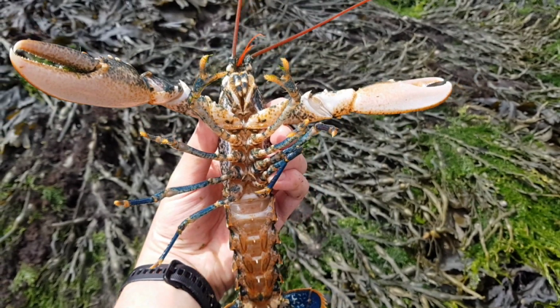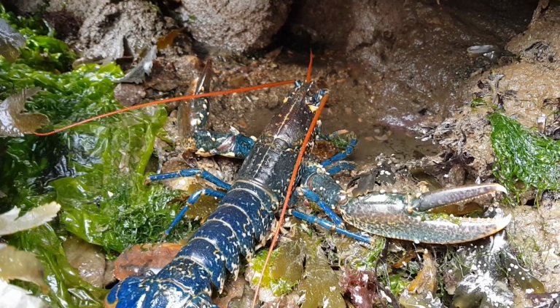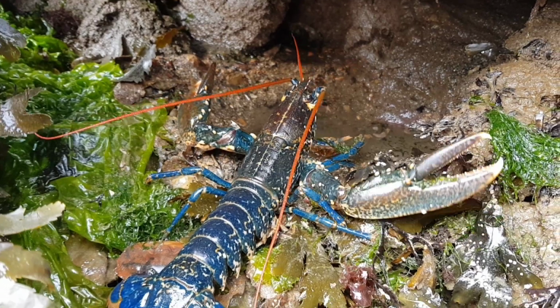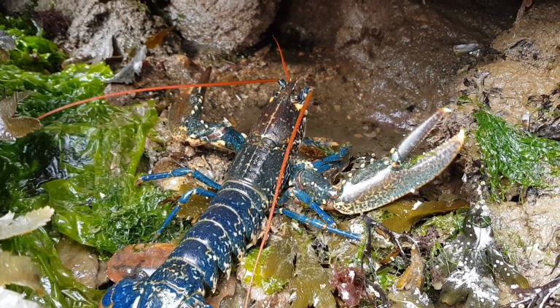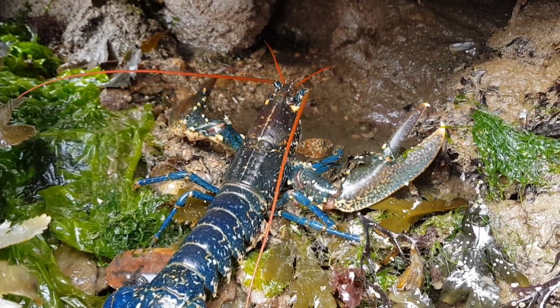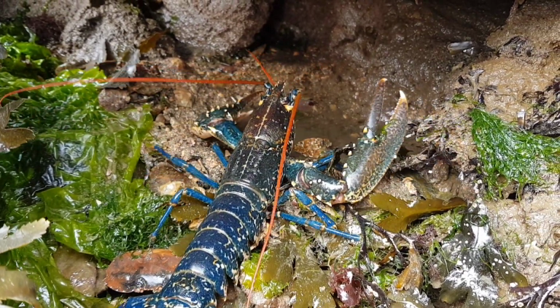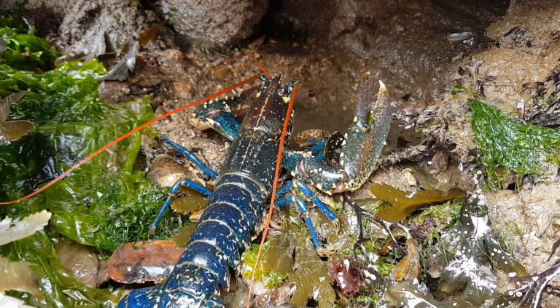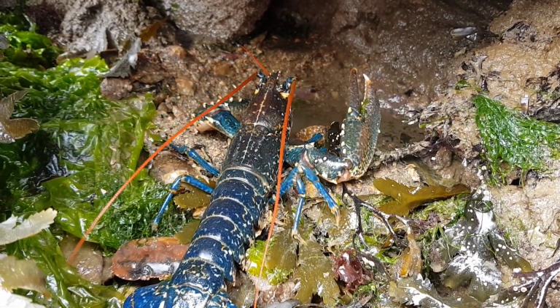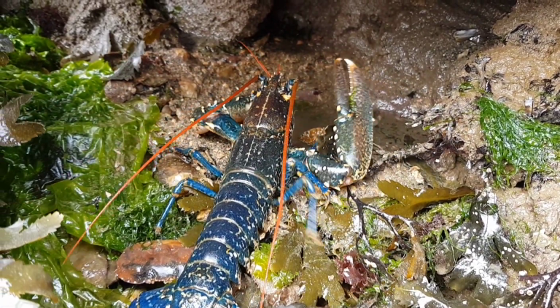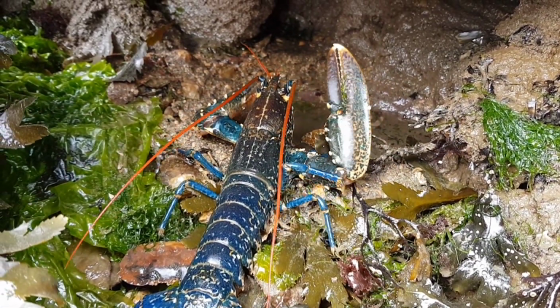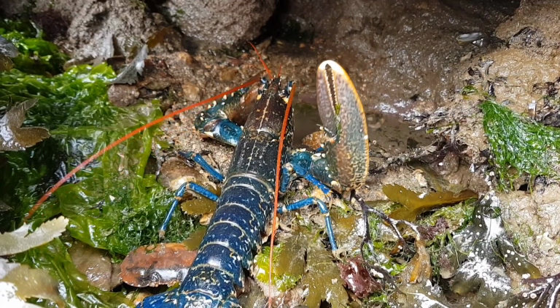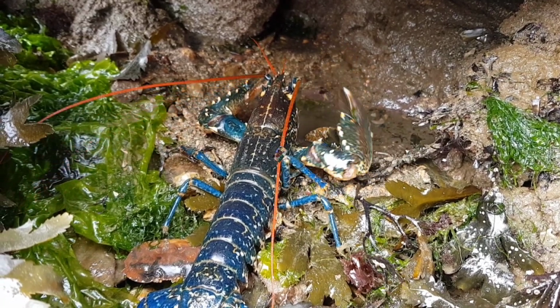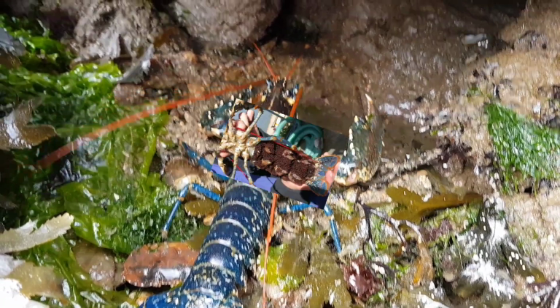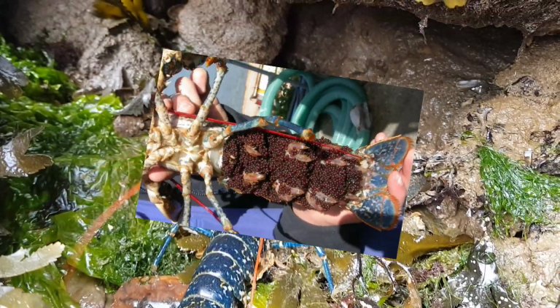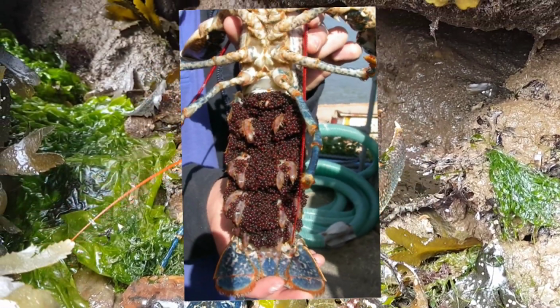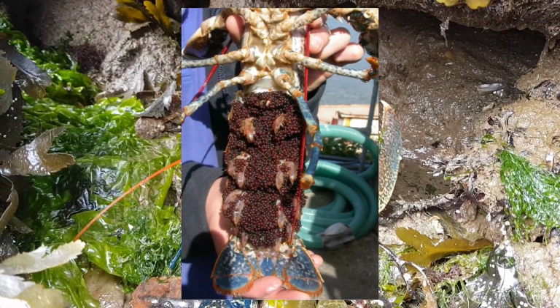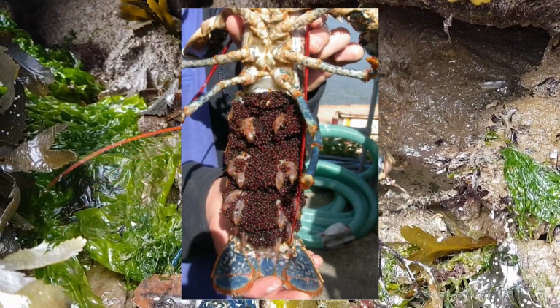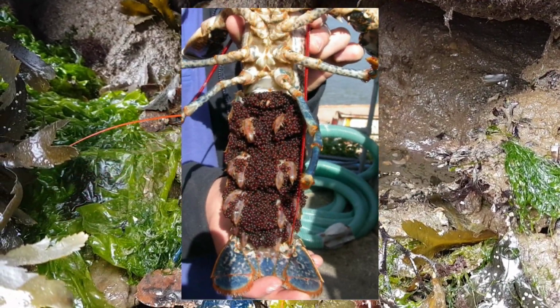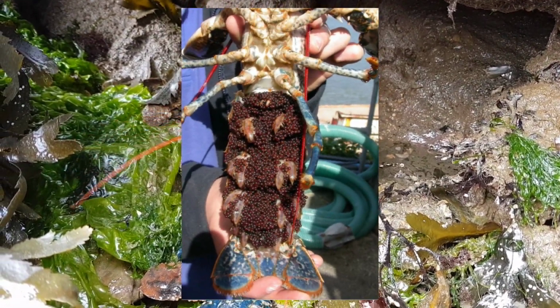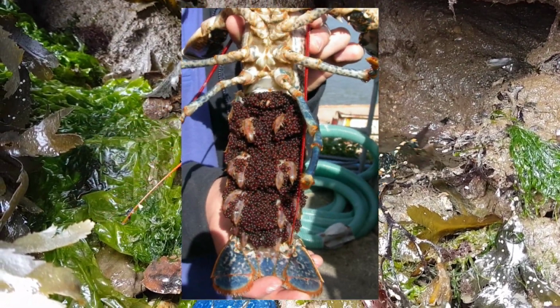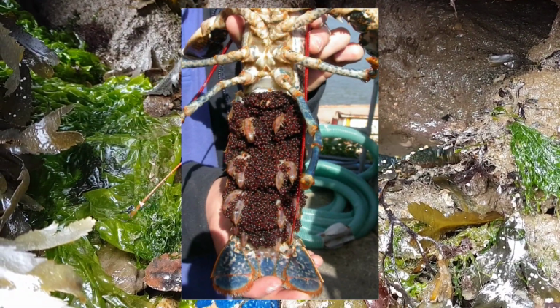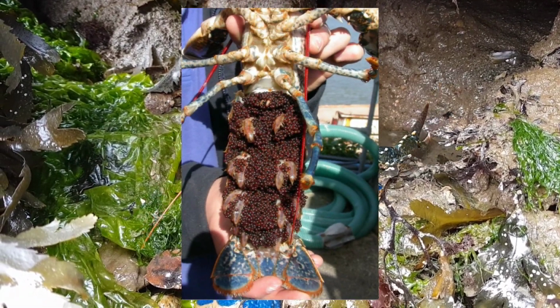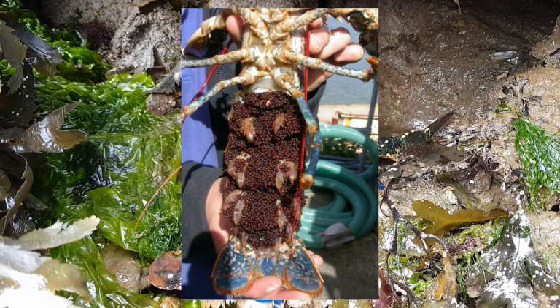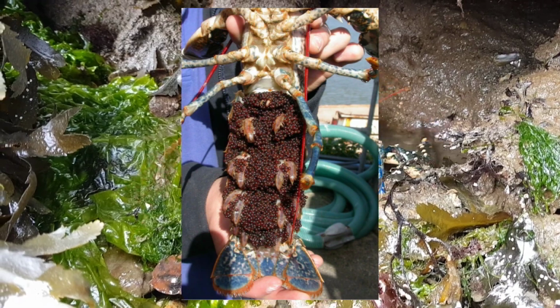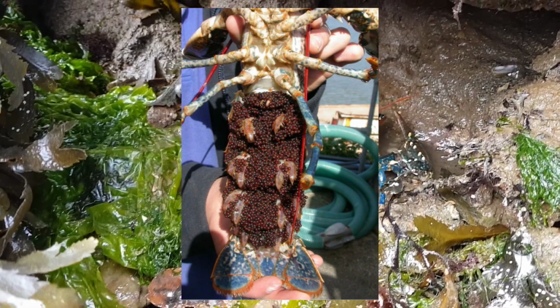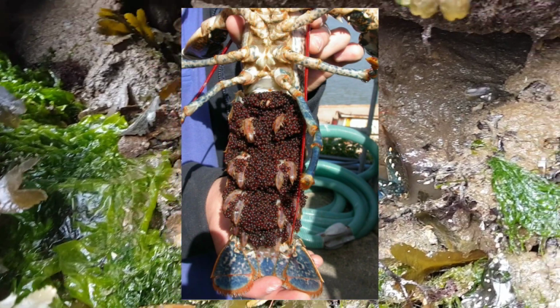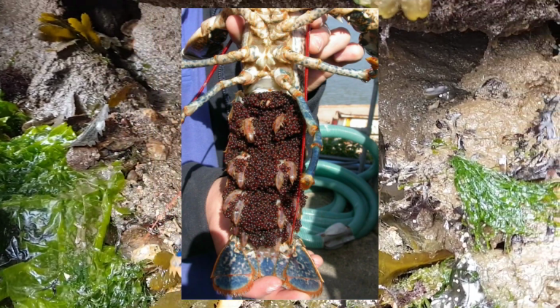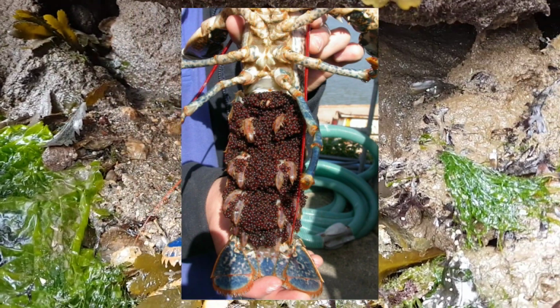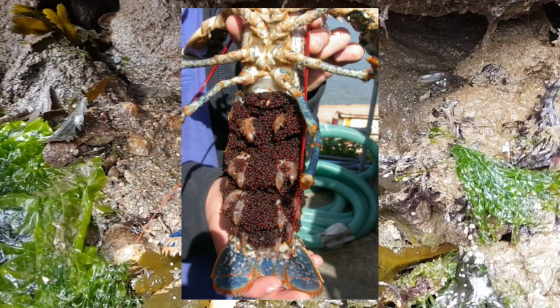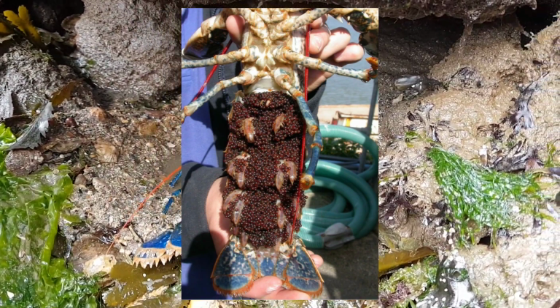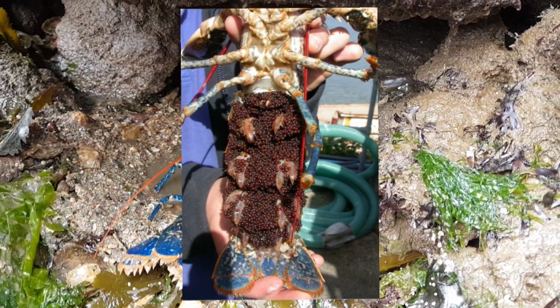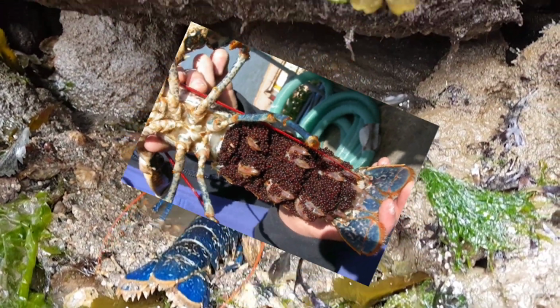If you manage to spot a lobster with thousands of tiny jelly balls on their legs, they are actually their eggs. Female lobsters carry their fertilised eggs around for up to 12 months to protect them from predators before they hatch.